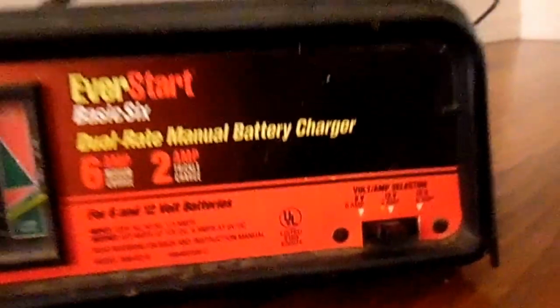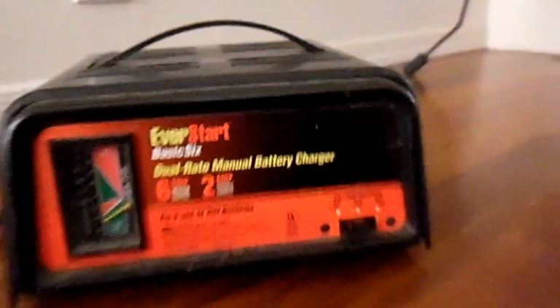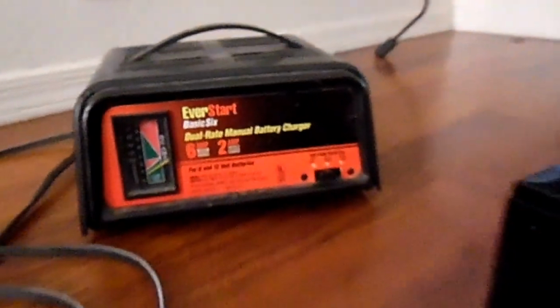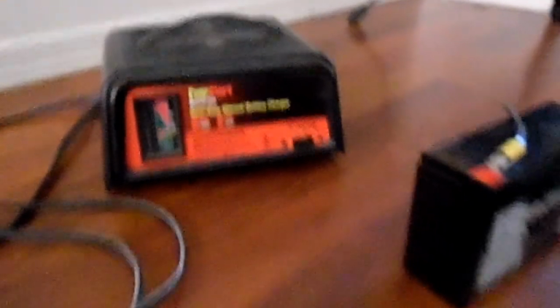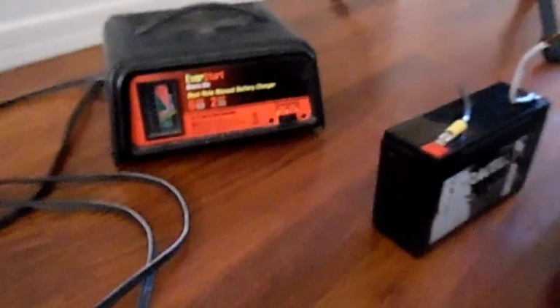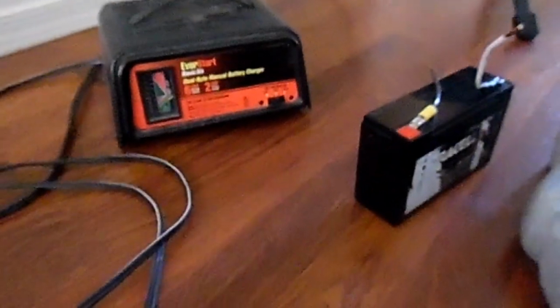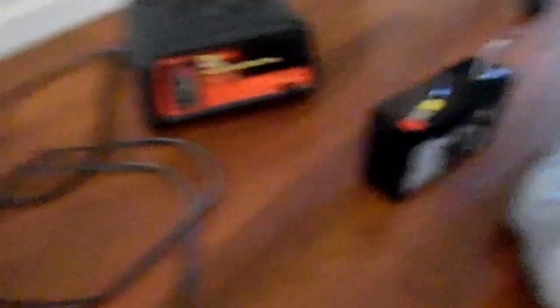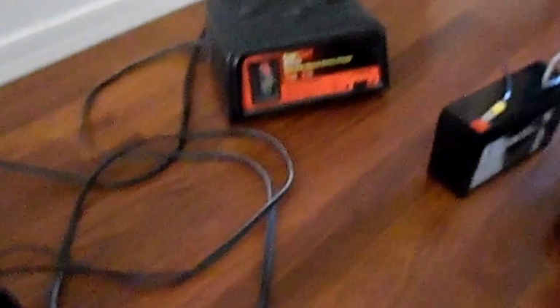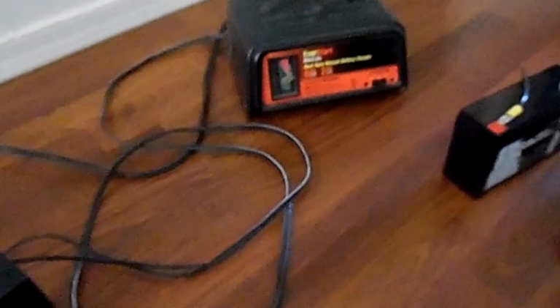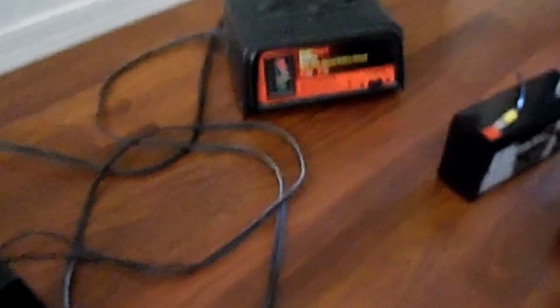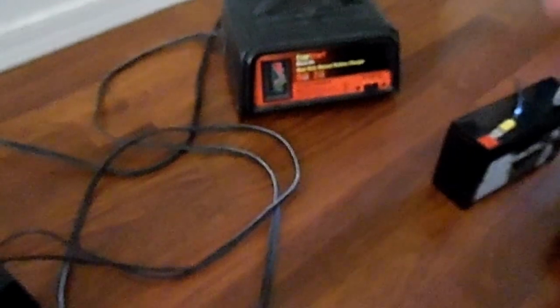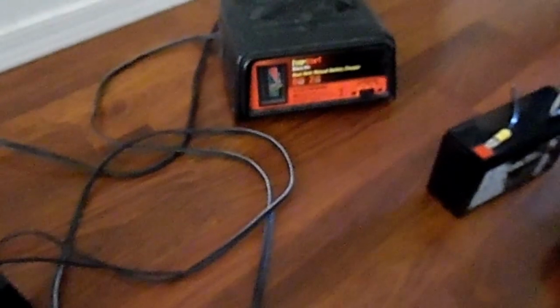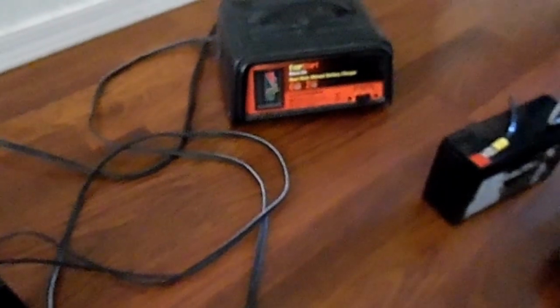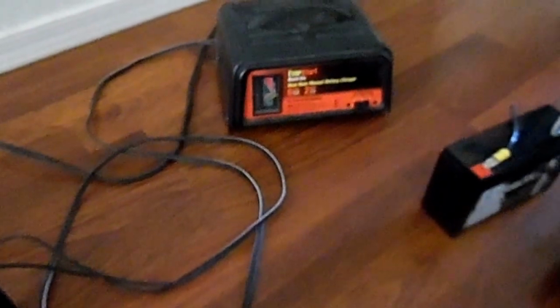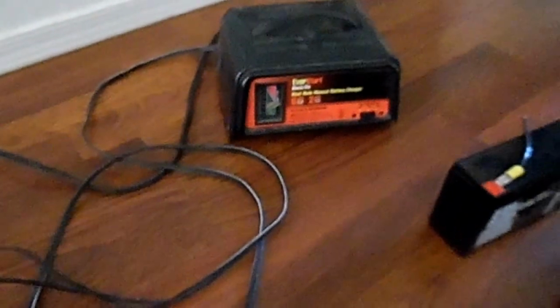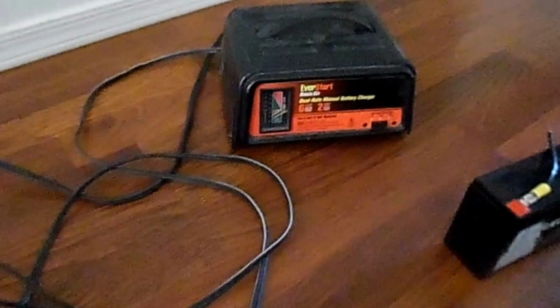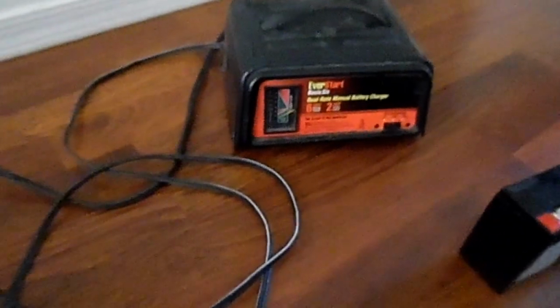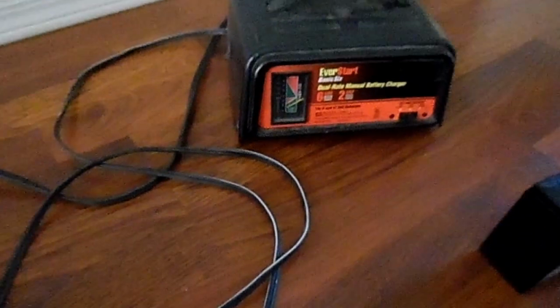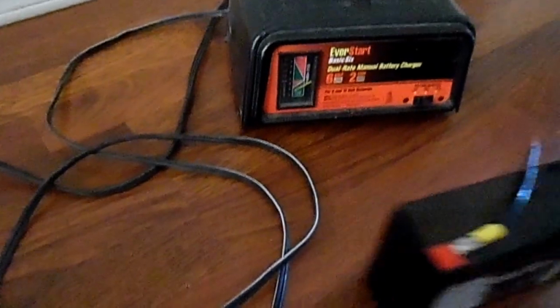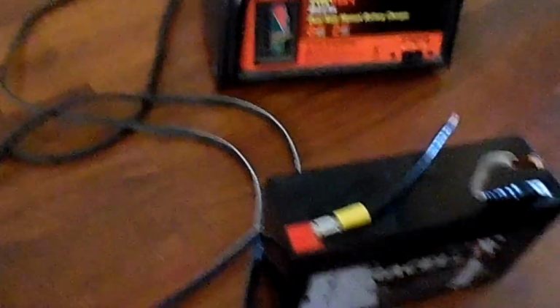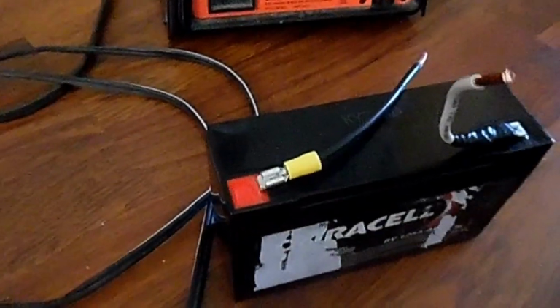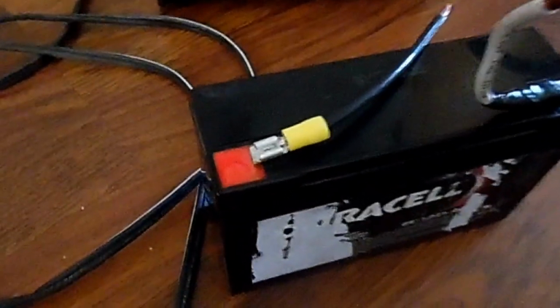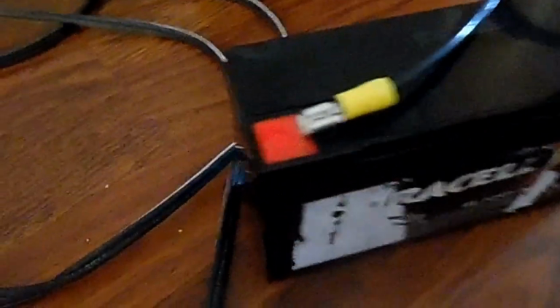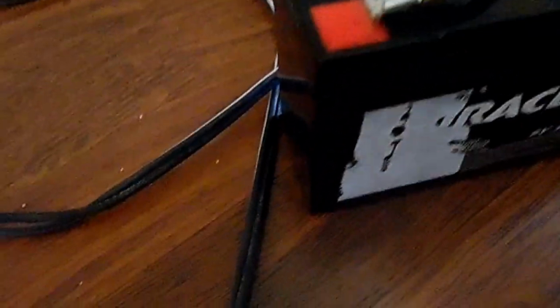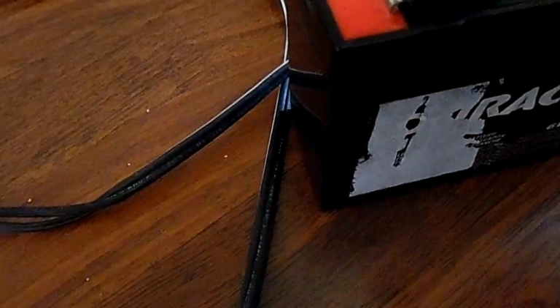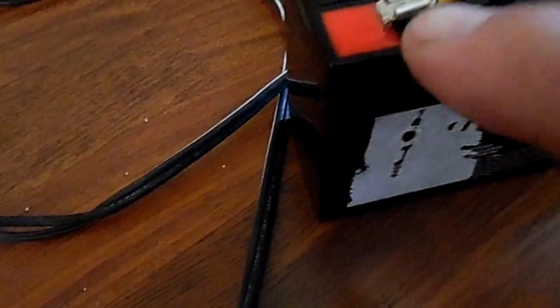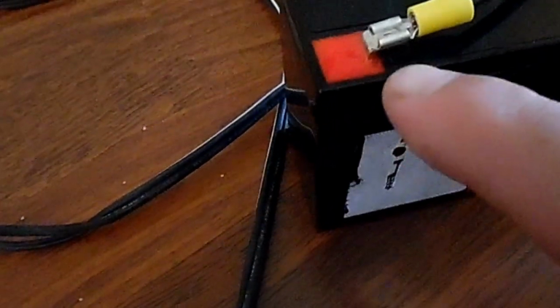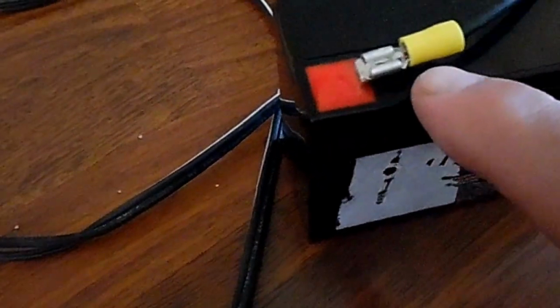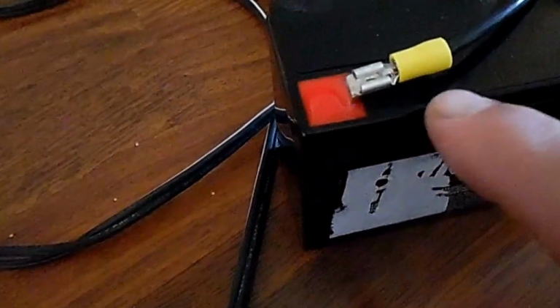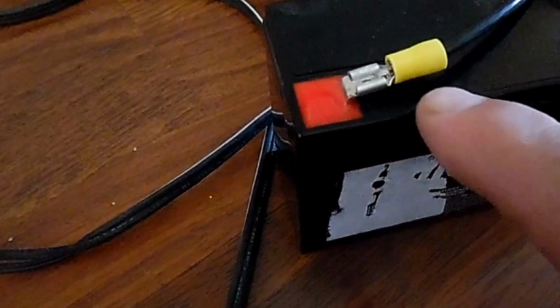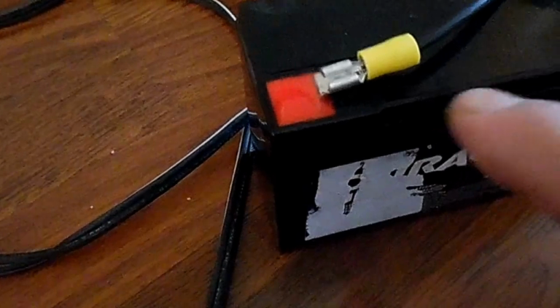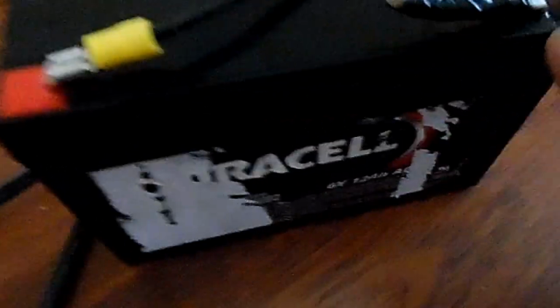I want to watch this — I don't want to leave it on every night because that charges these batteries faster. Here's the hookups on this 6 volt; I've just got spade hookups here clamped.